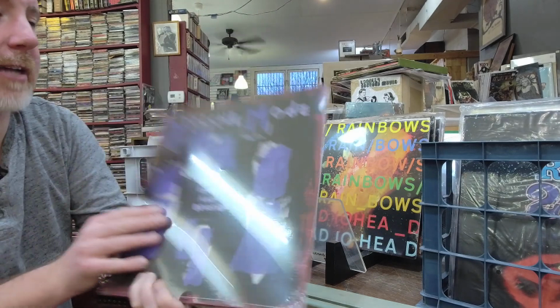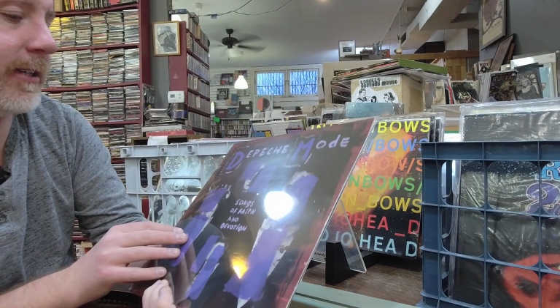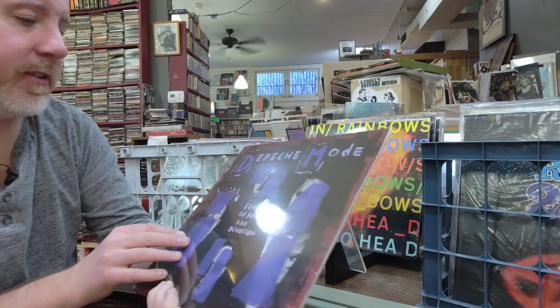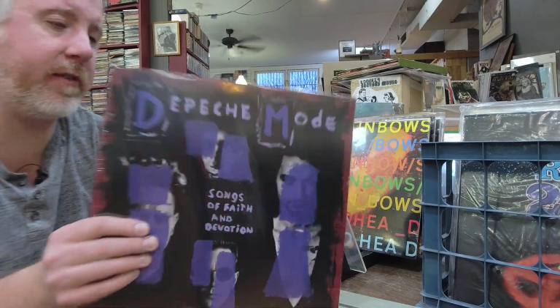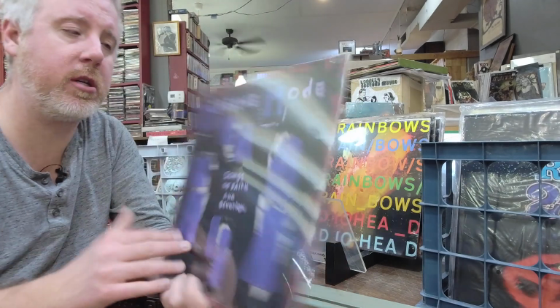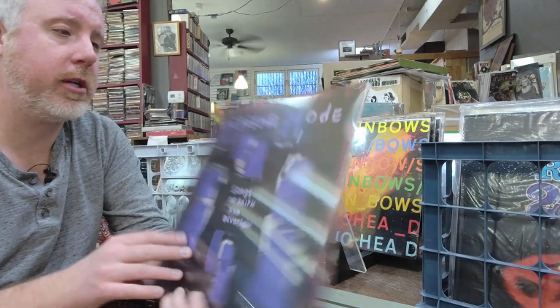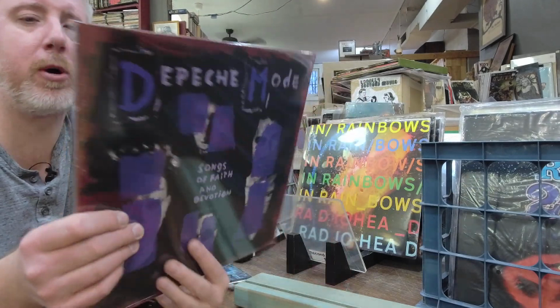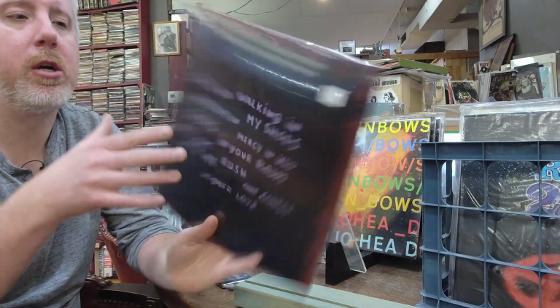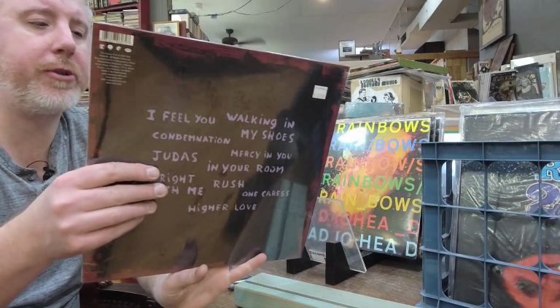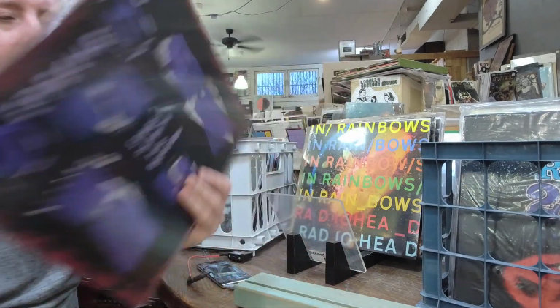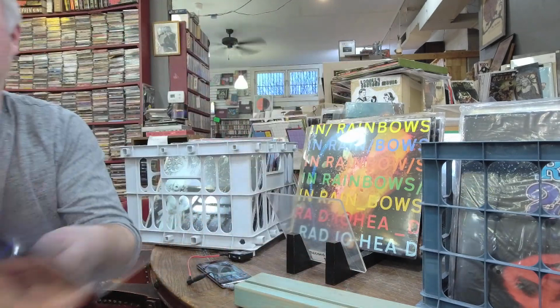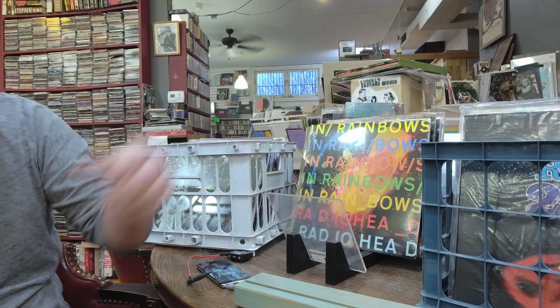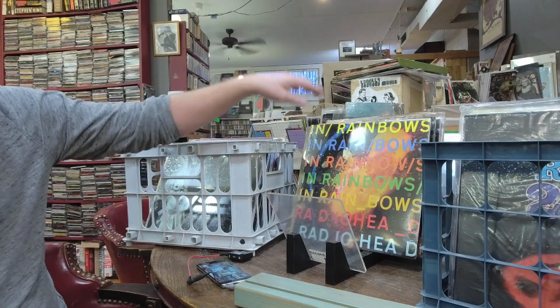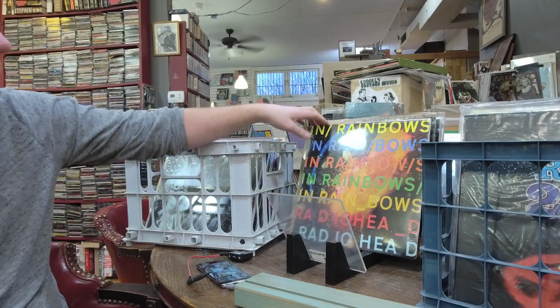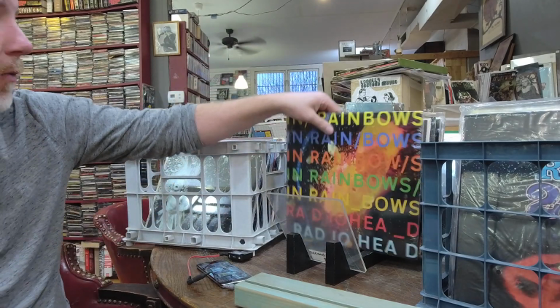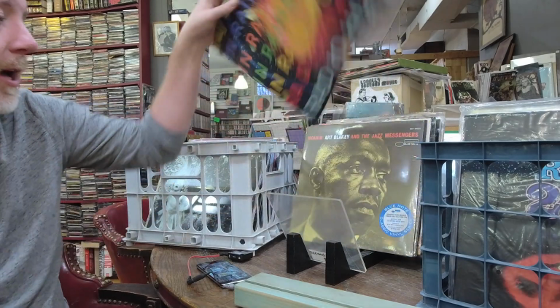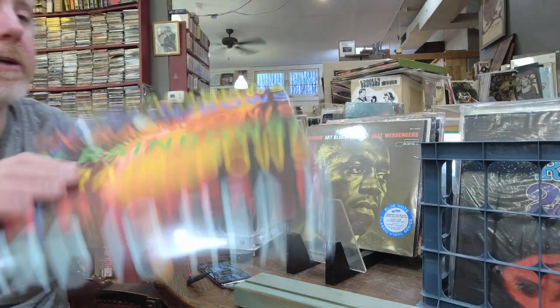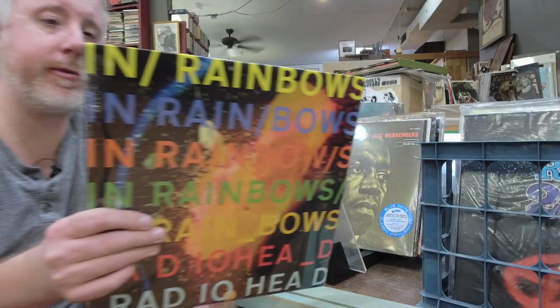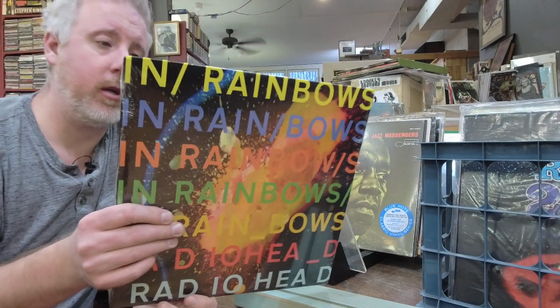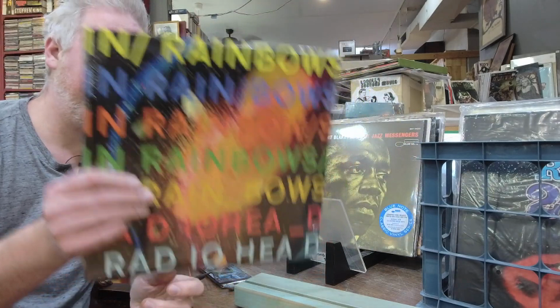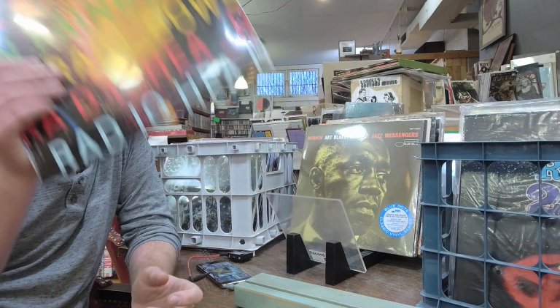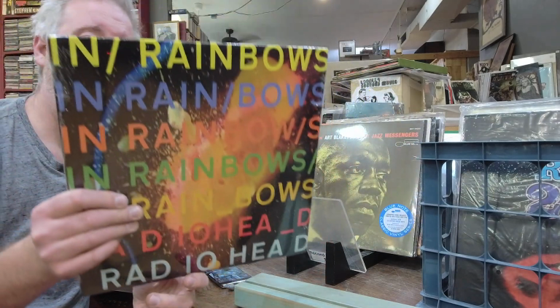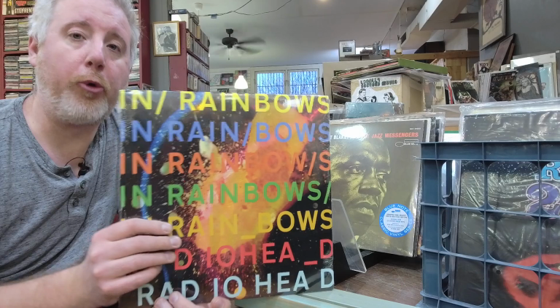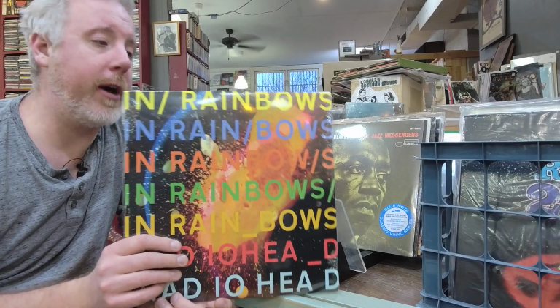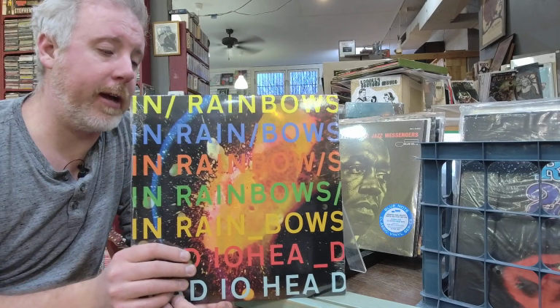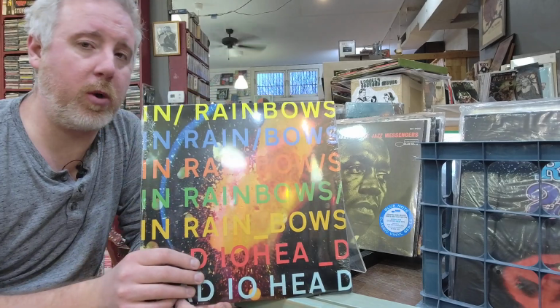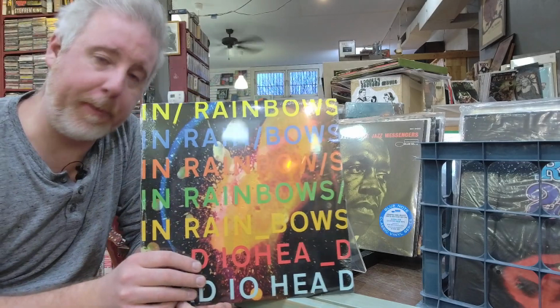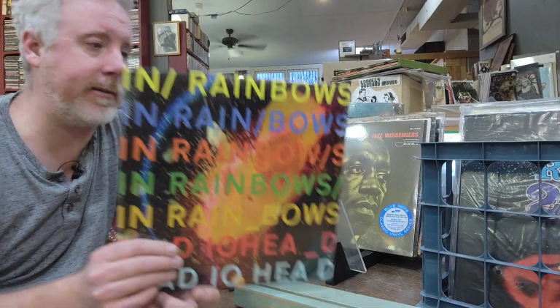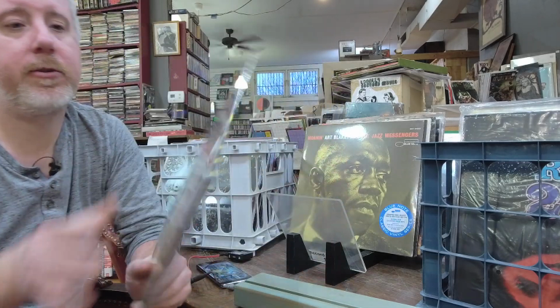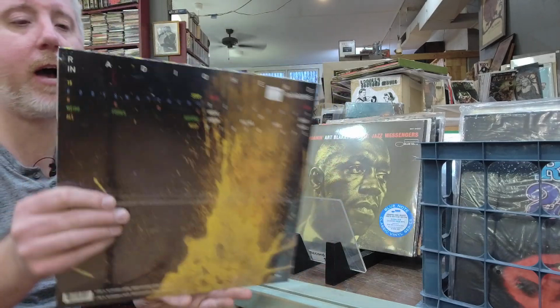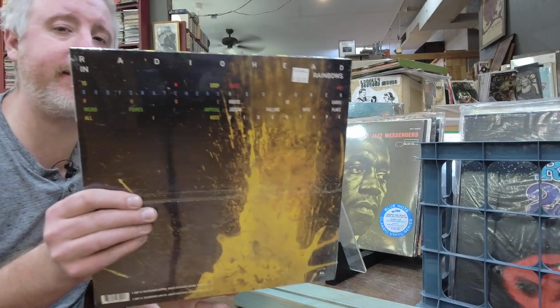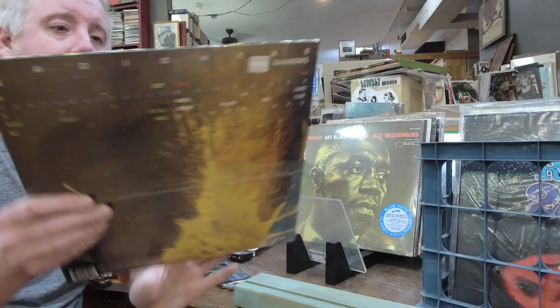Here's some more restock — Songs of Faith and Devotion by Depeche Mode, $23, cut those back in. Radiohead In Rainbows — the whole Radiohead catalog went up in price, so they are now $36.